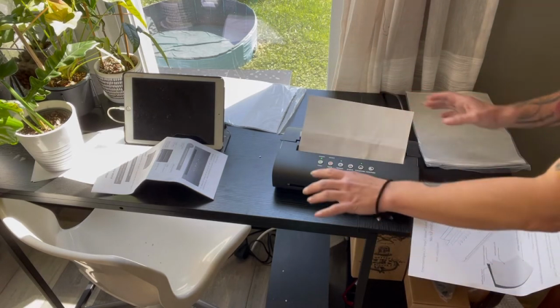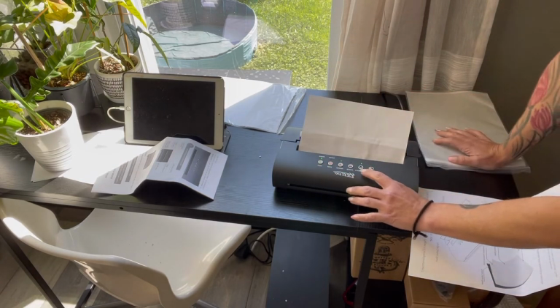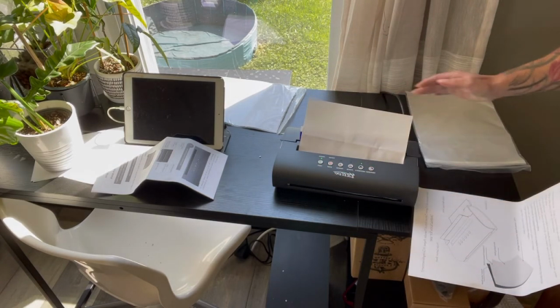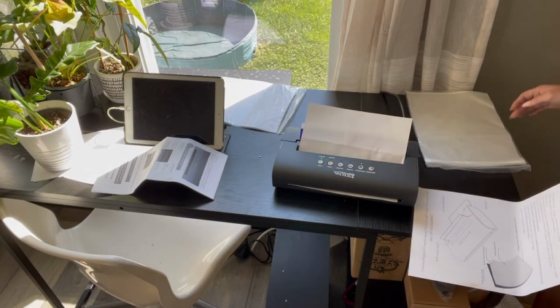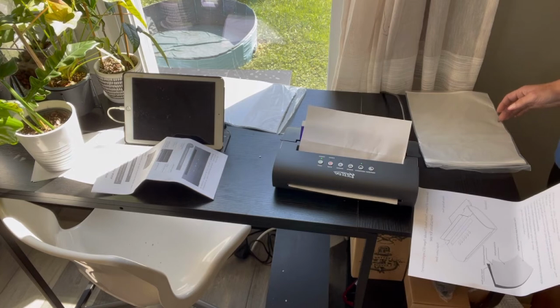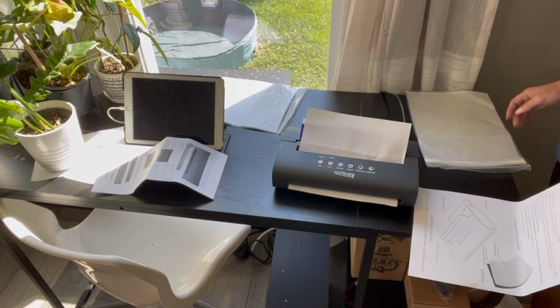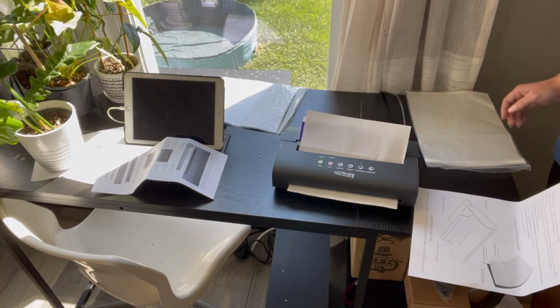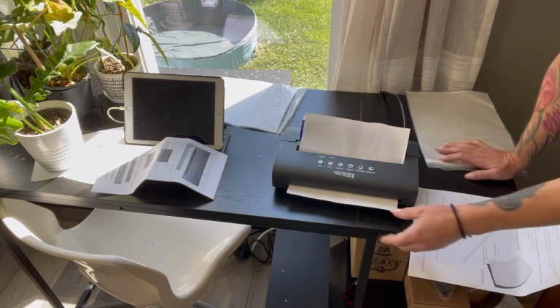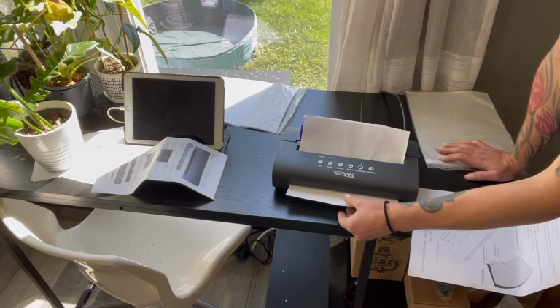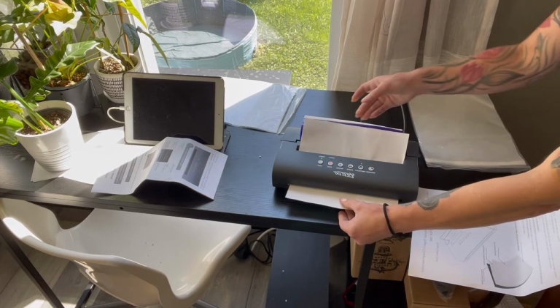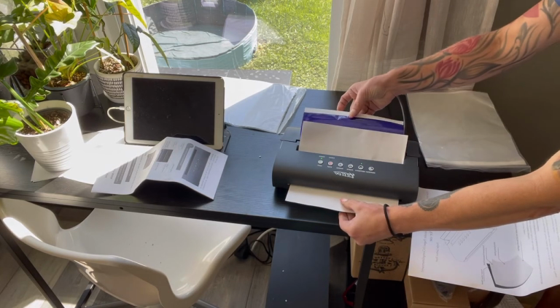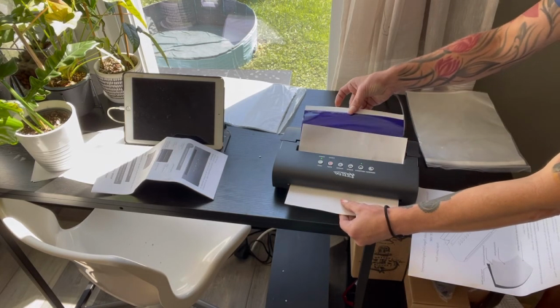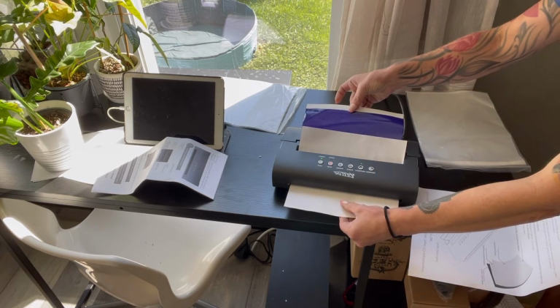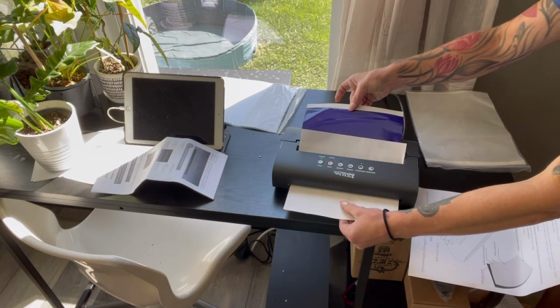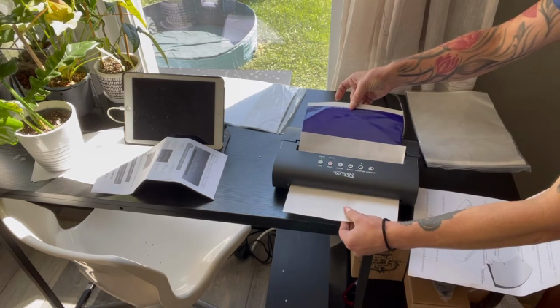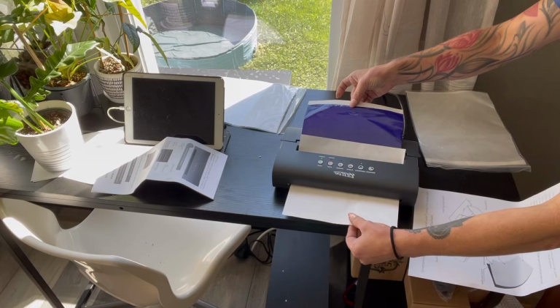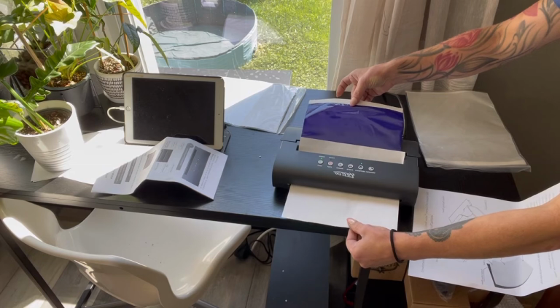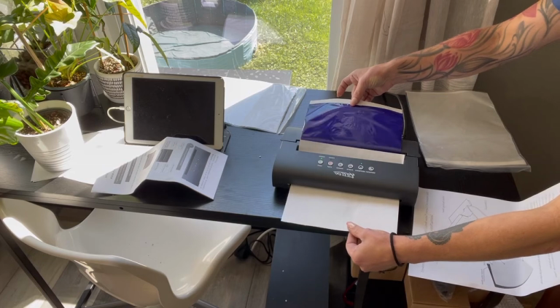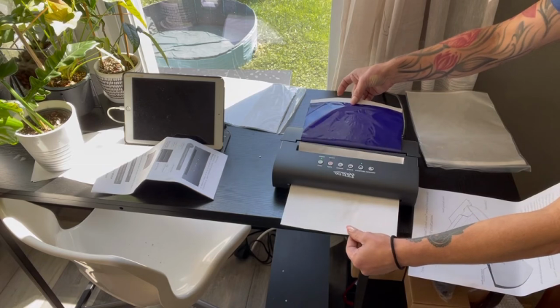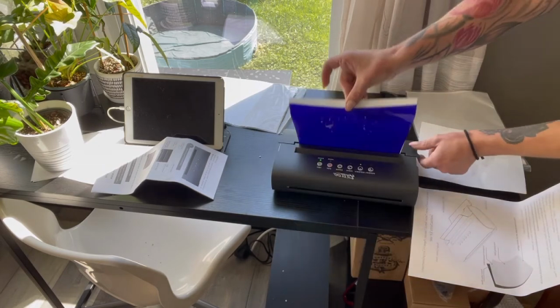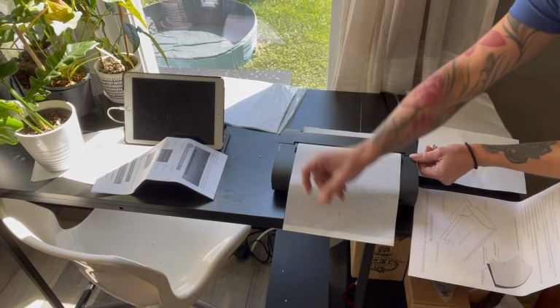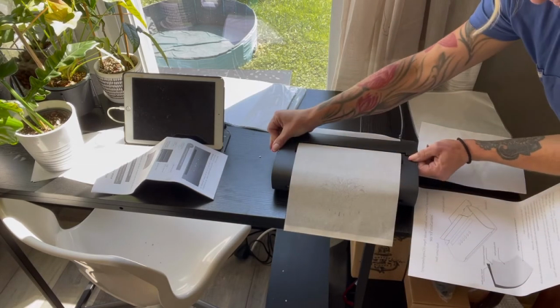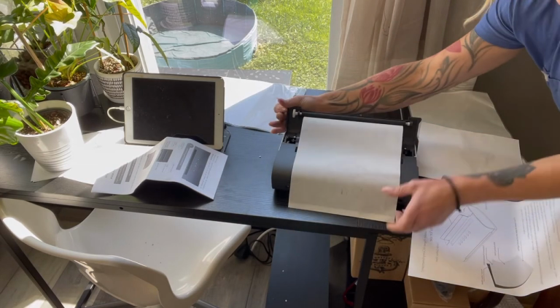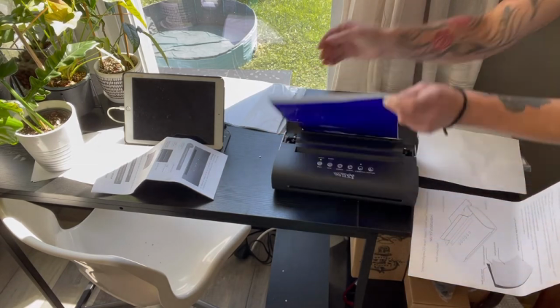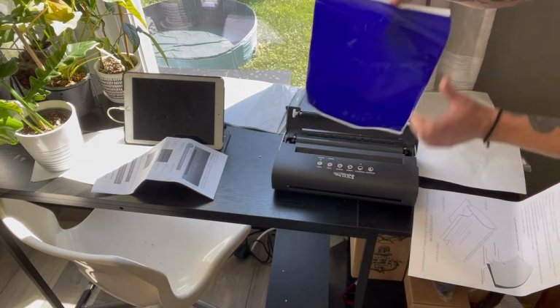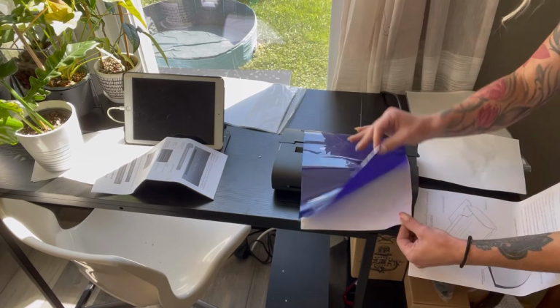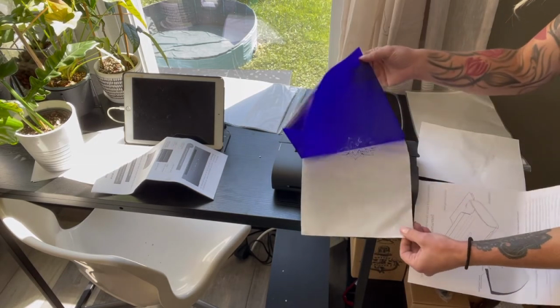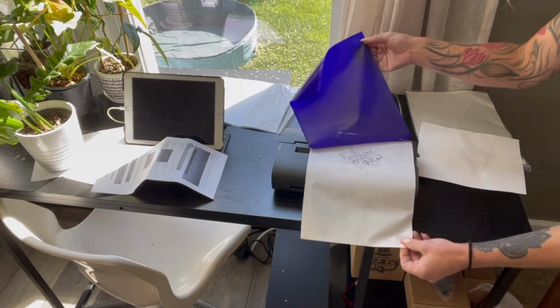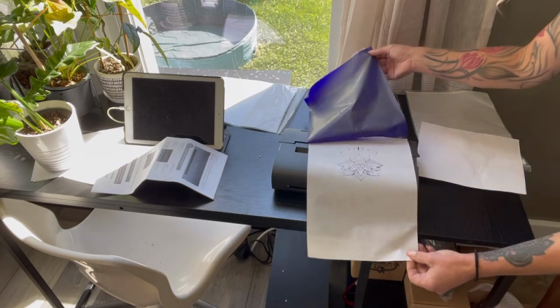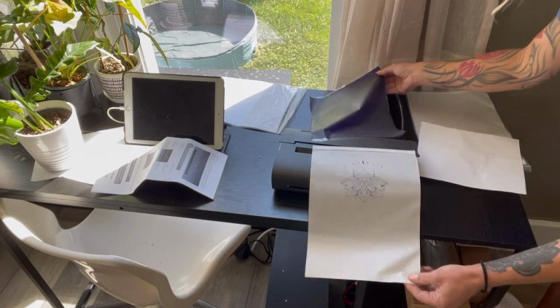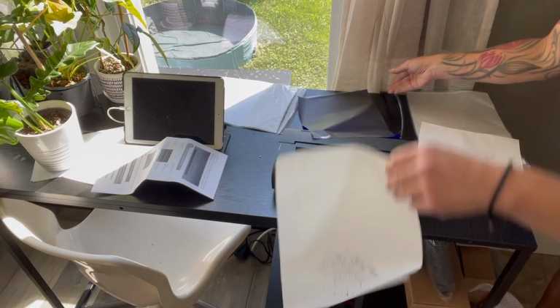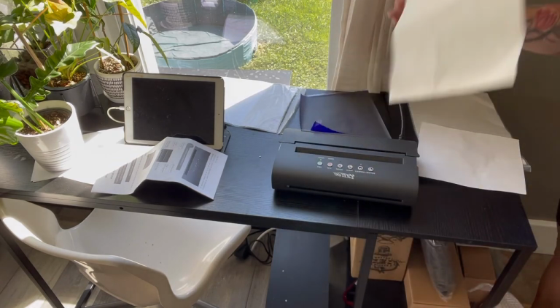Put your printed item into the scanner and have it face down. Then press which button you want to use. Go ahead and print it, and here is the final result.